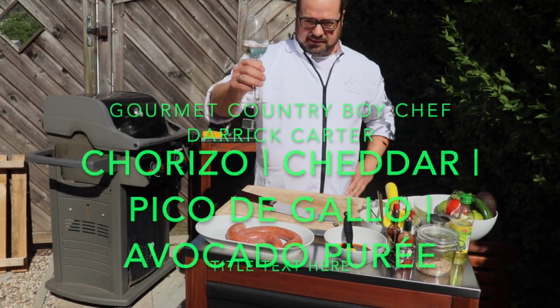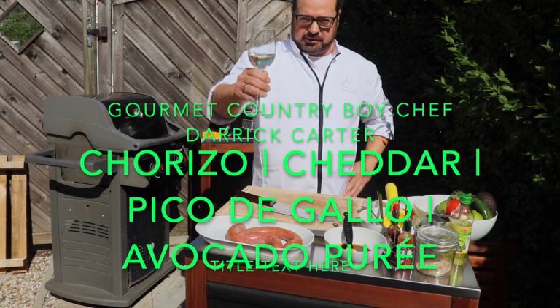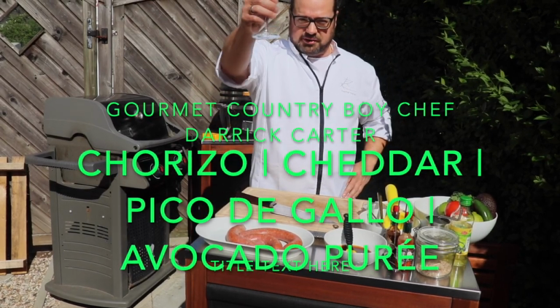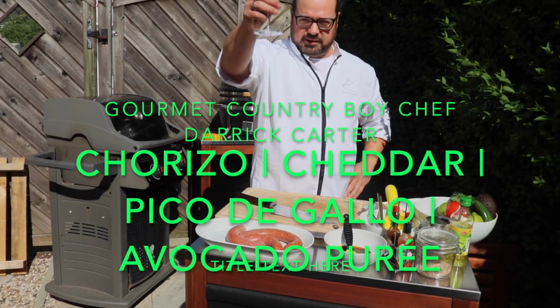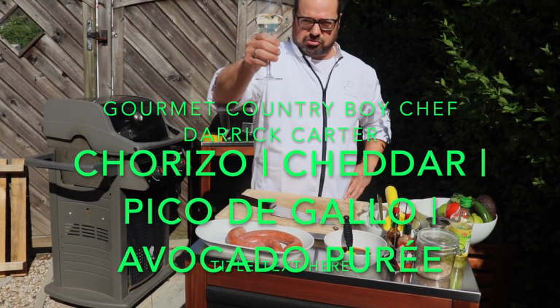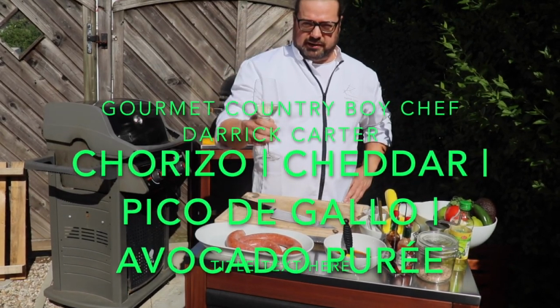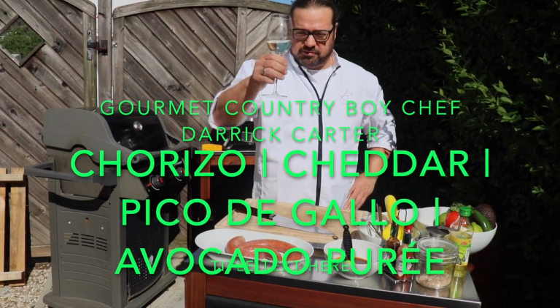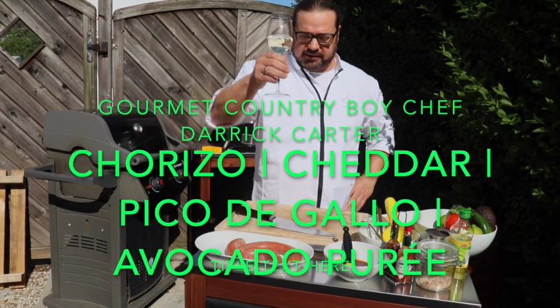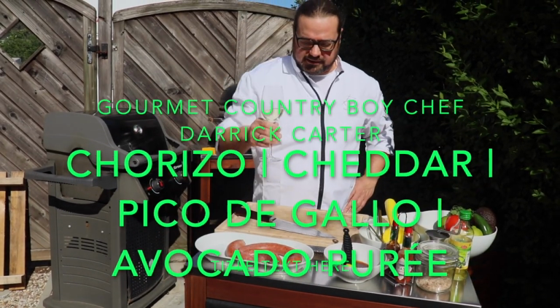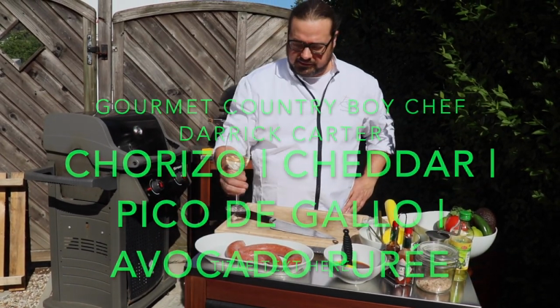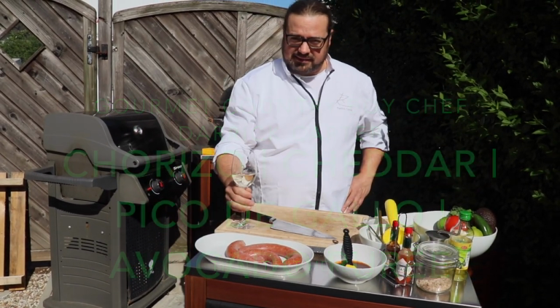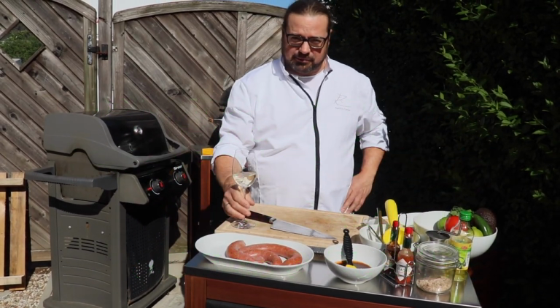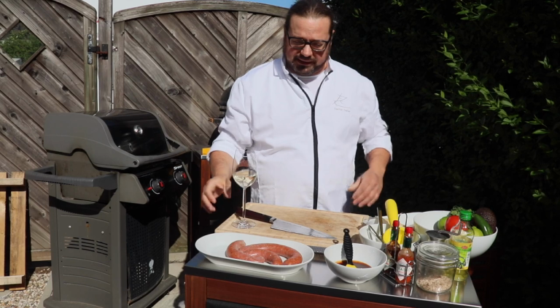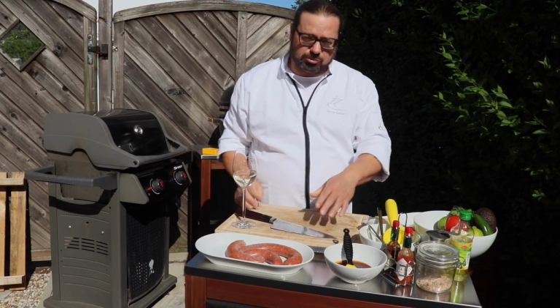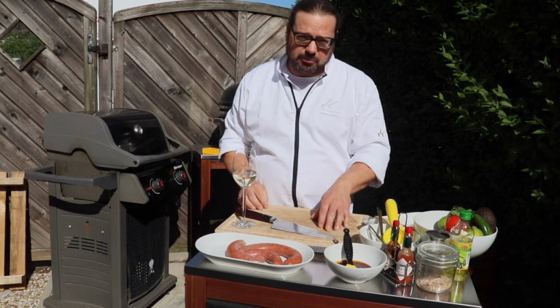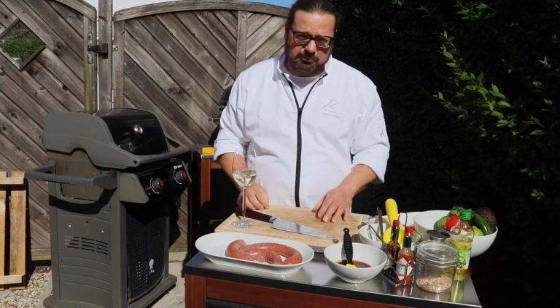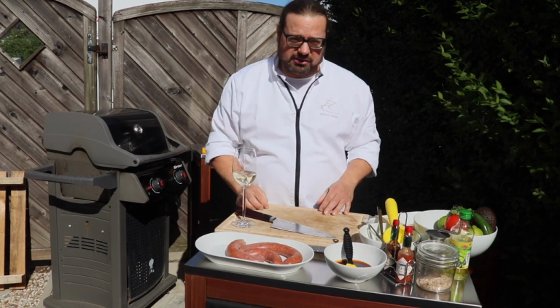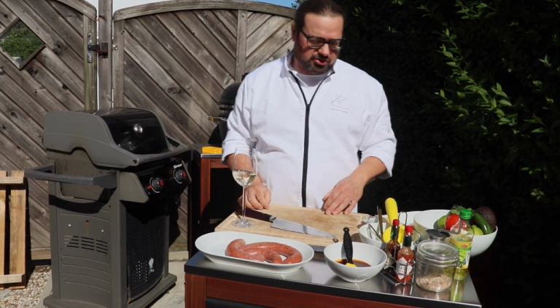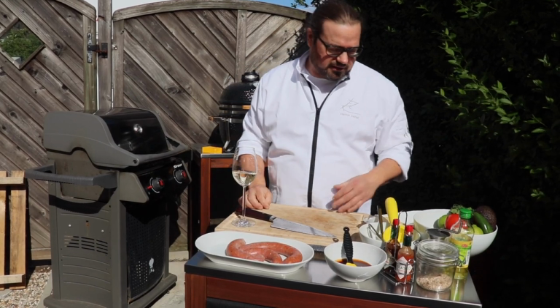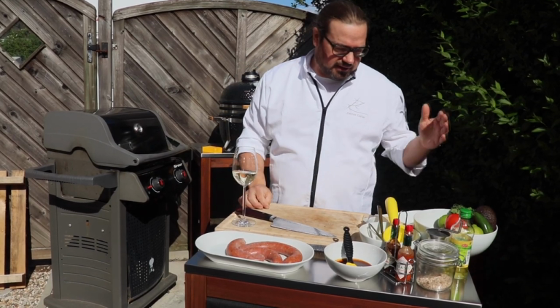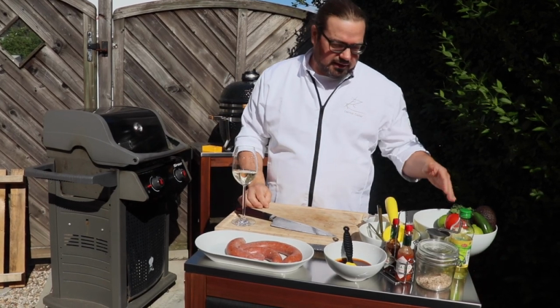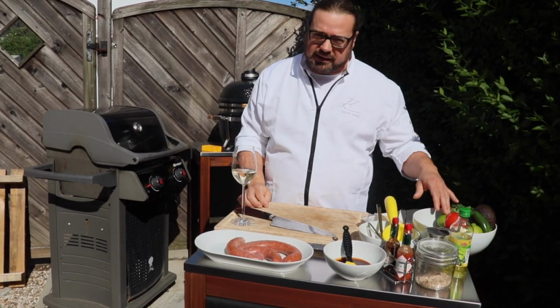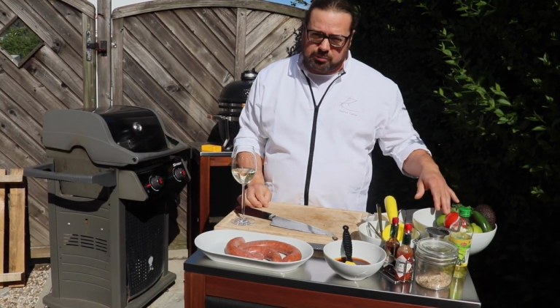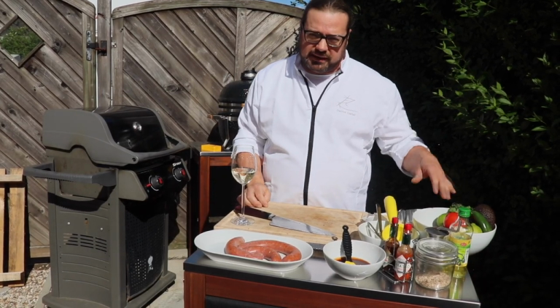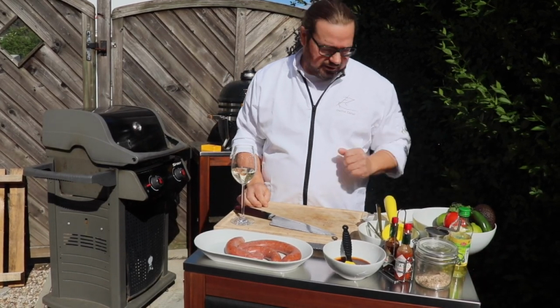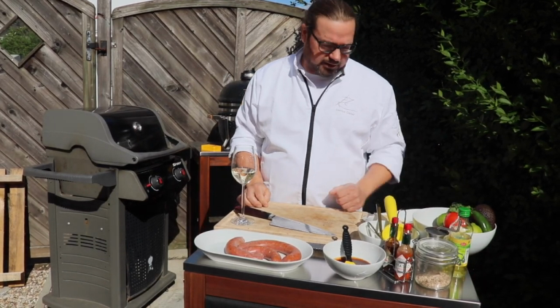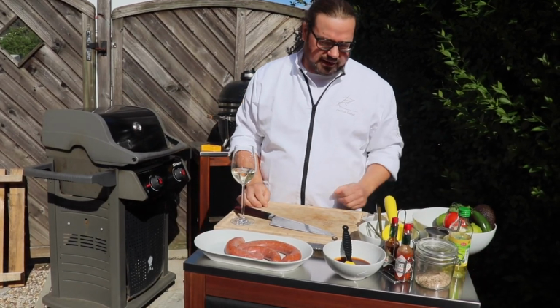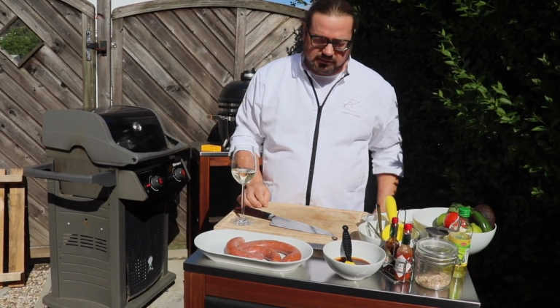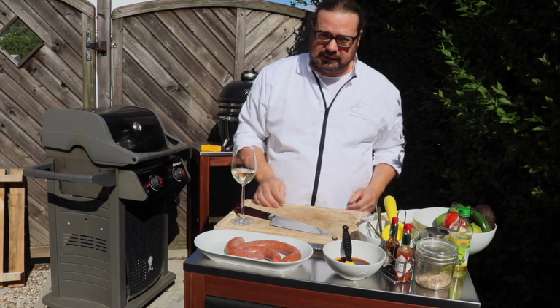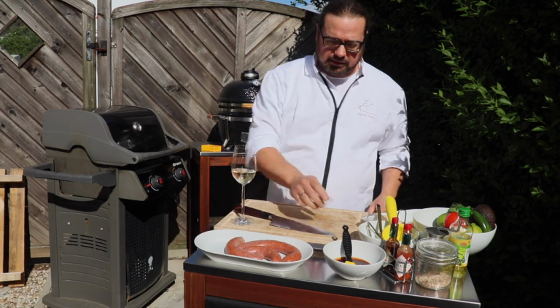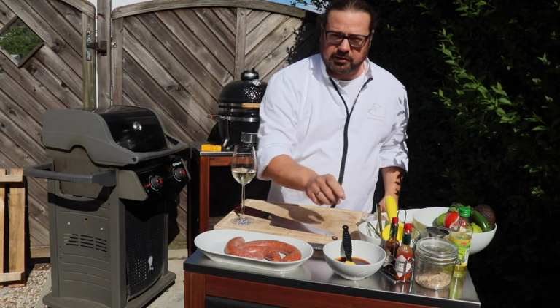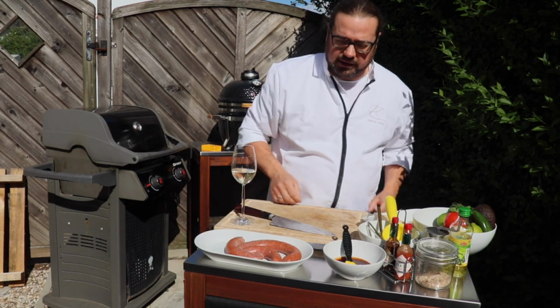Welcome to the Gourmet Country Boy. I'm Chef Derek Carter. Today we're going to make a chorizo bomb with white cheddar cheese, avocado puree, pico de gallo, and a barbecue glaze.